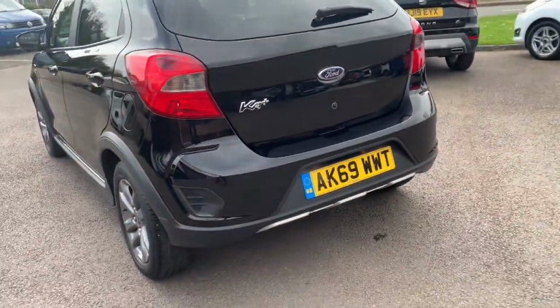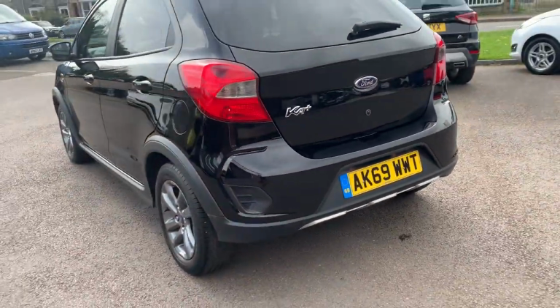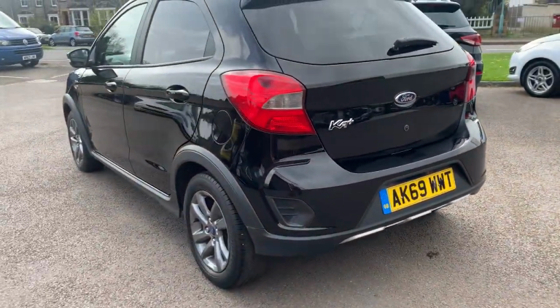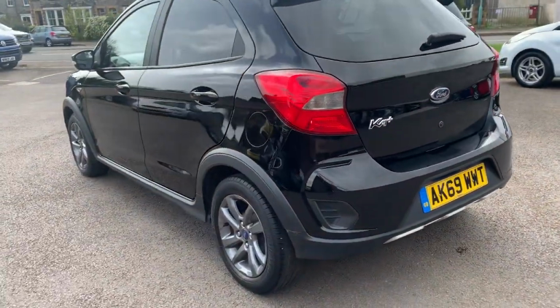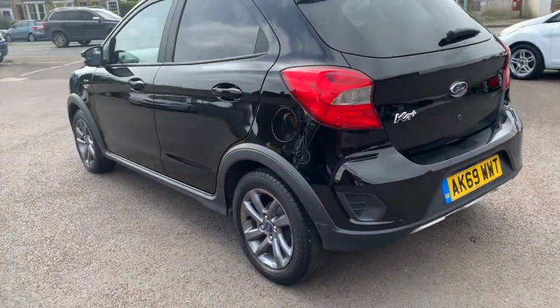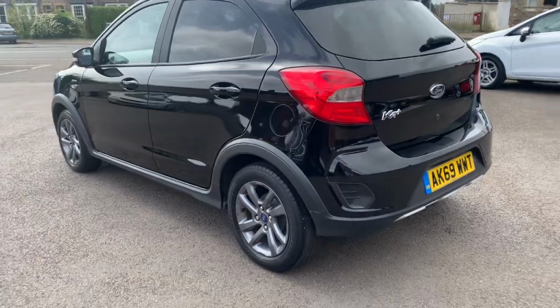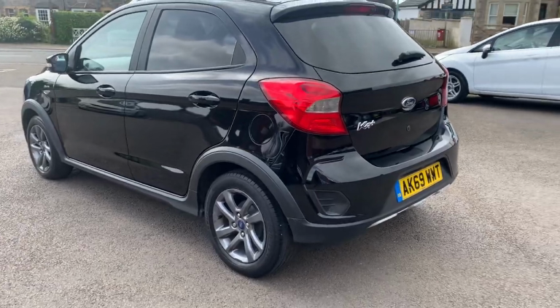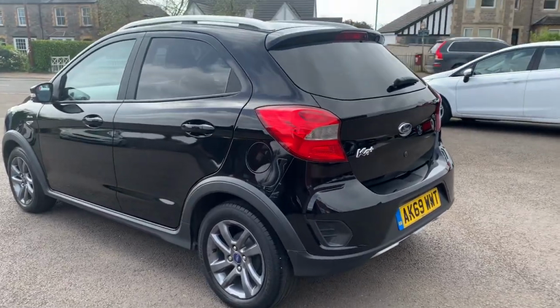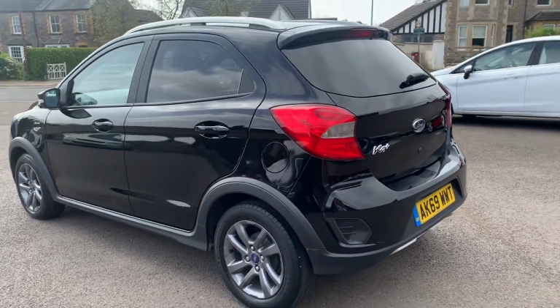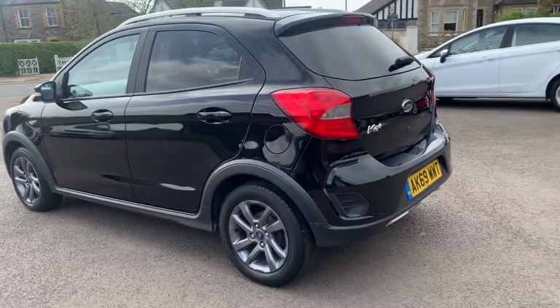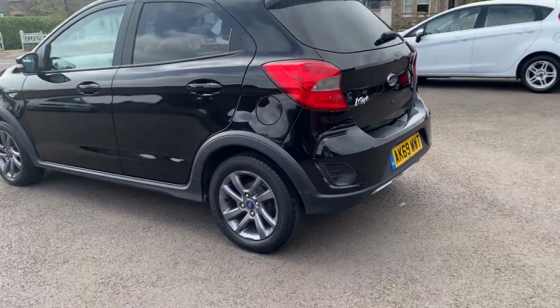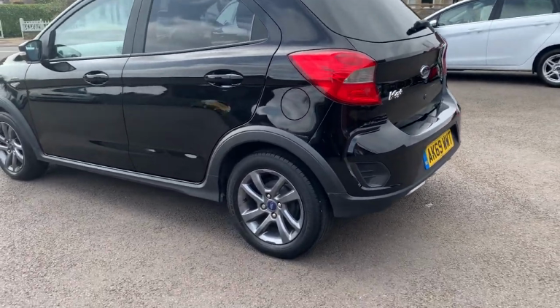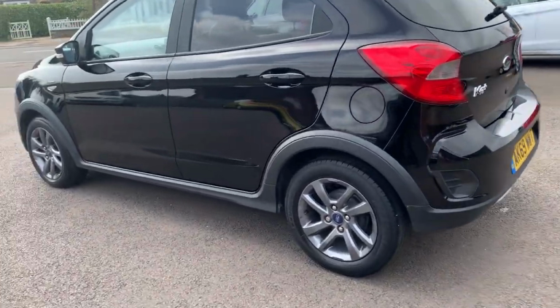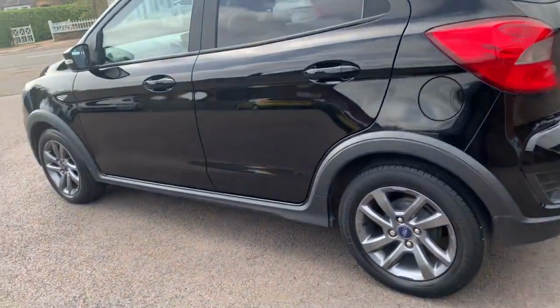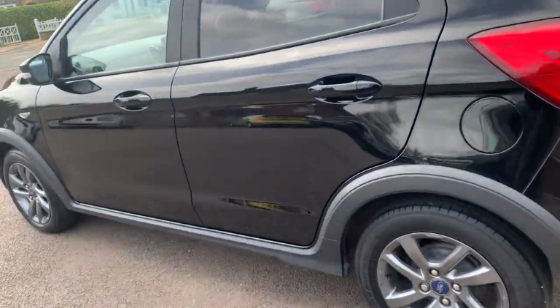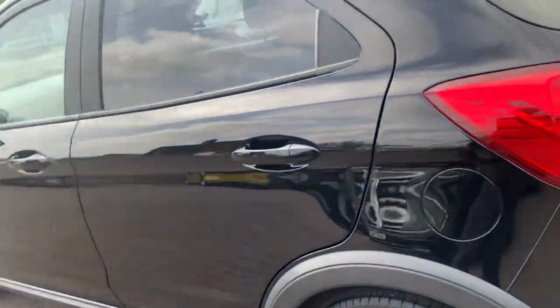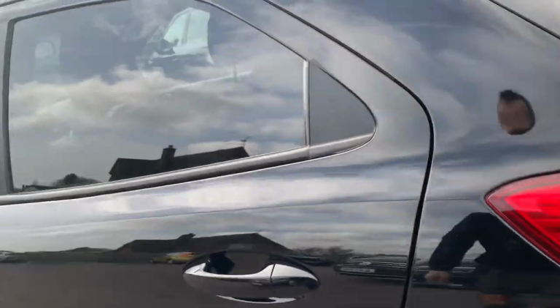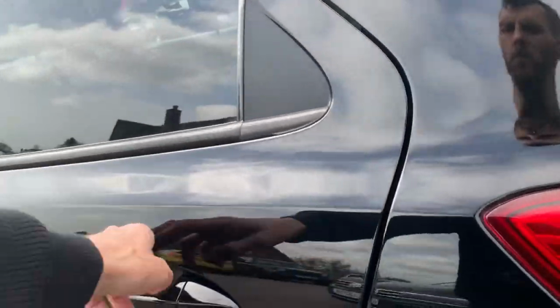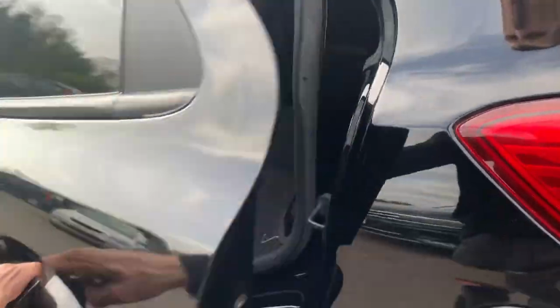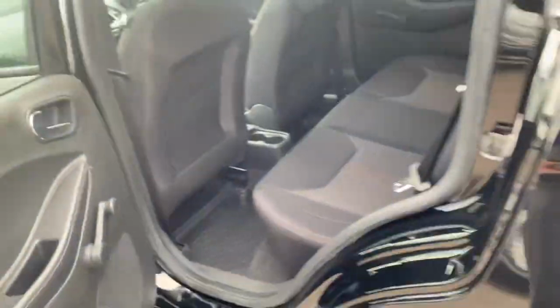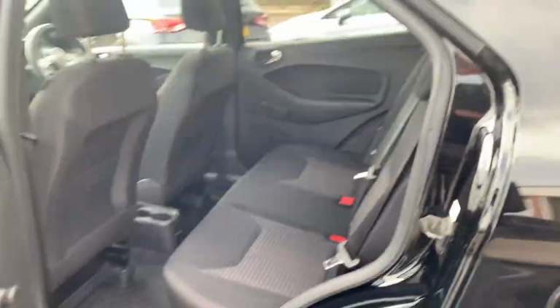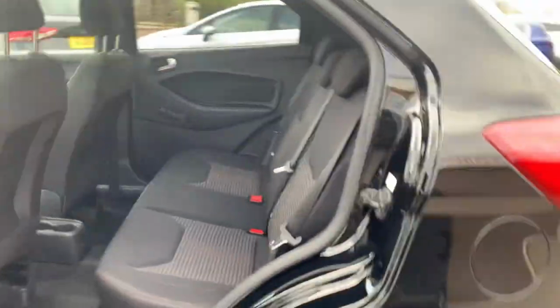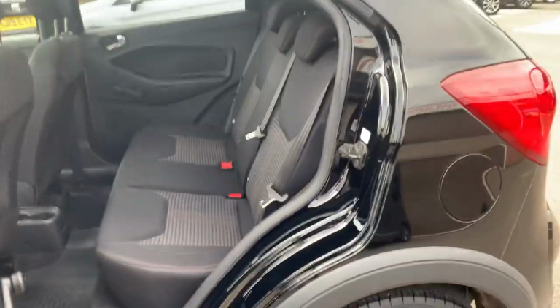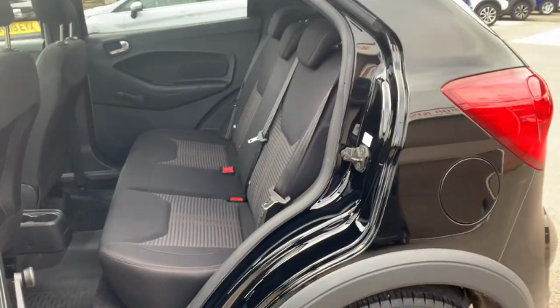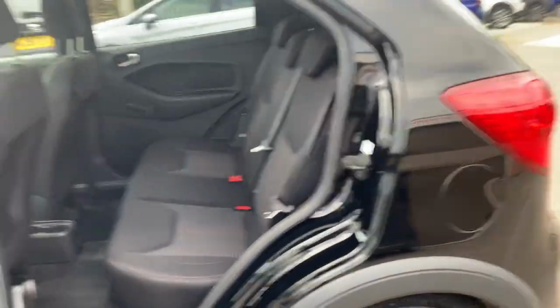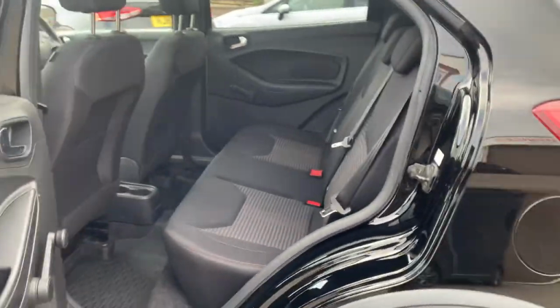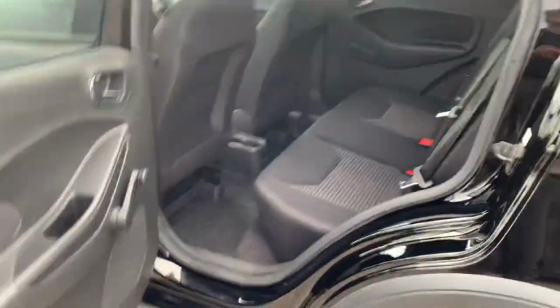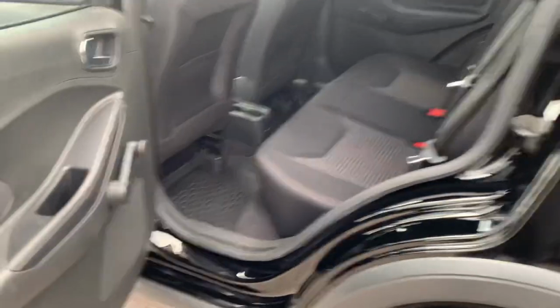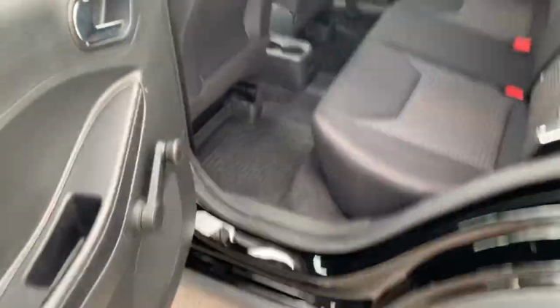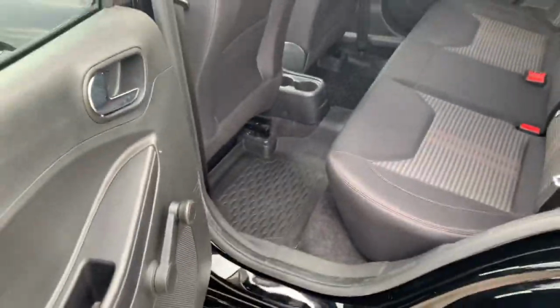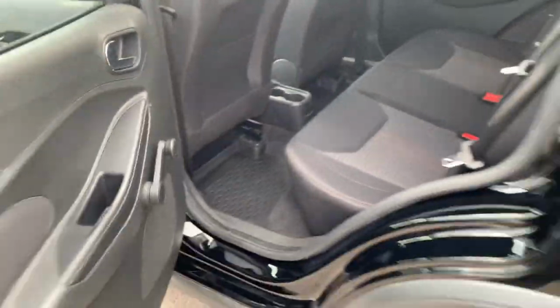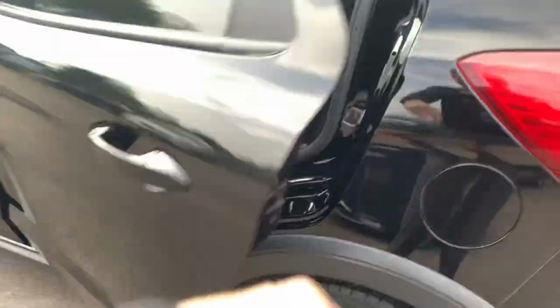It's locally owned, lady owner, comes with two keys and full service history. In the back there are three seatbelts, ISOFIX child seat fixings, and rubber mats in the rear as well.